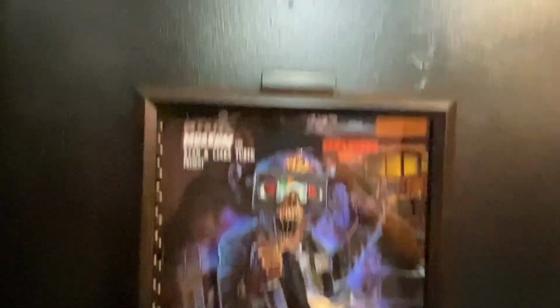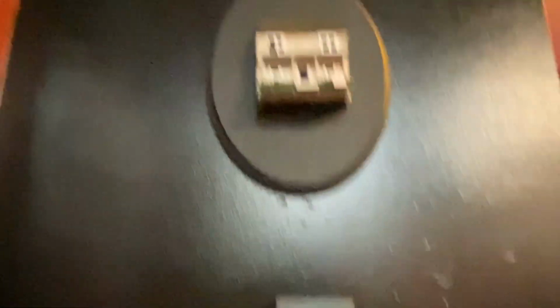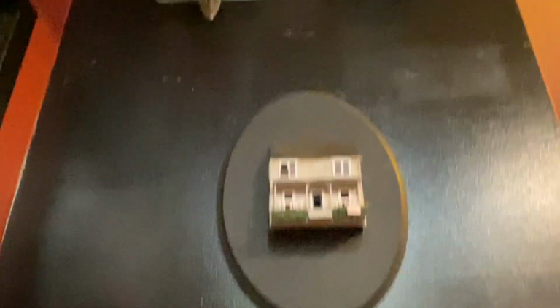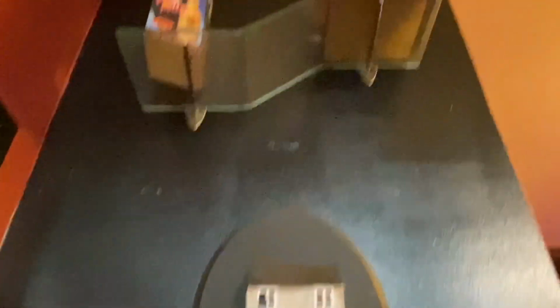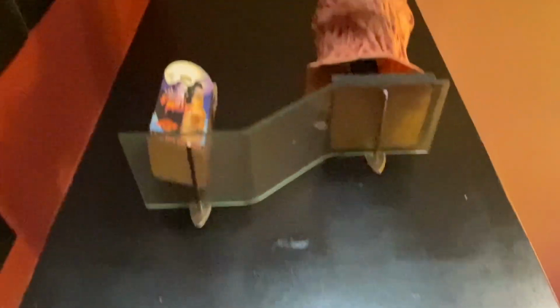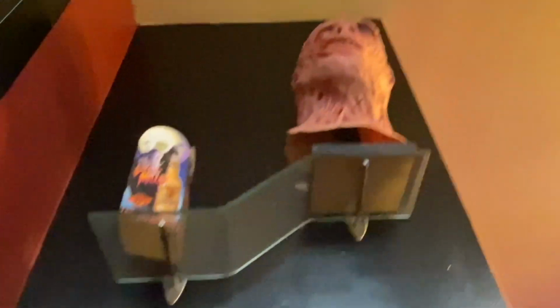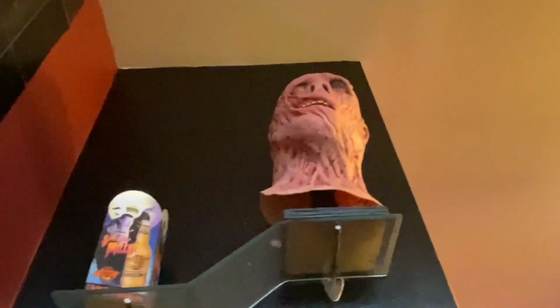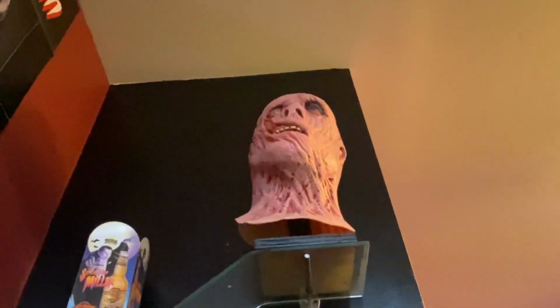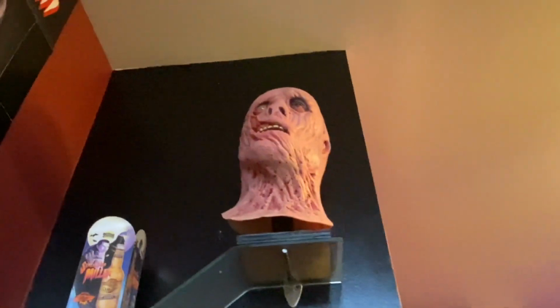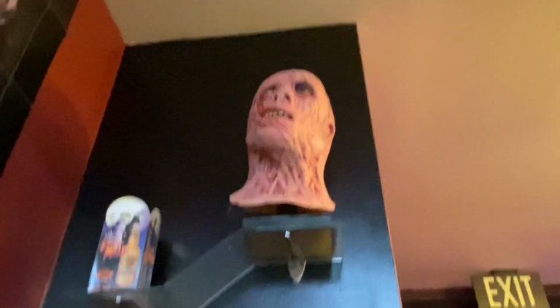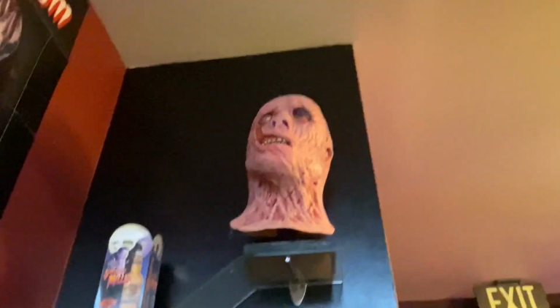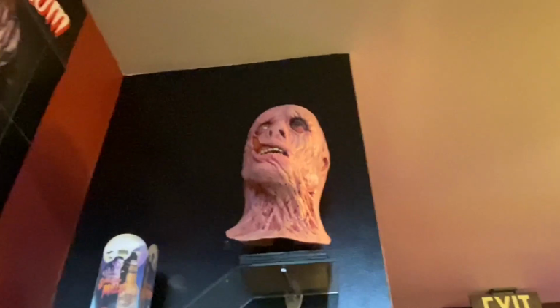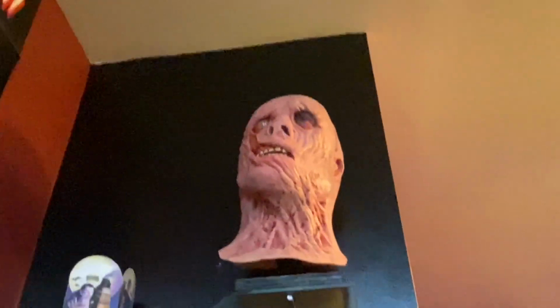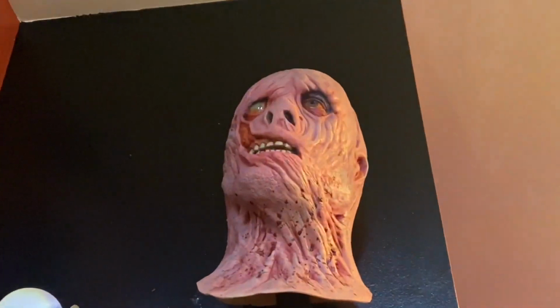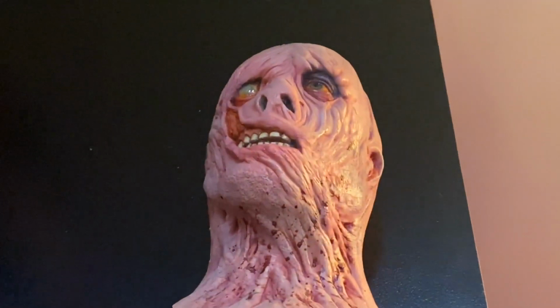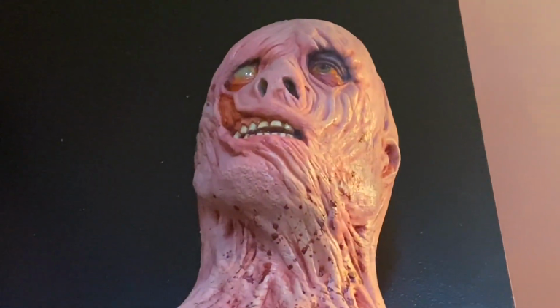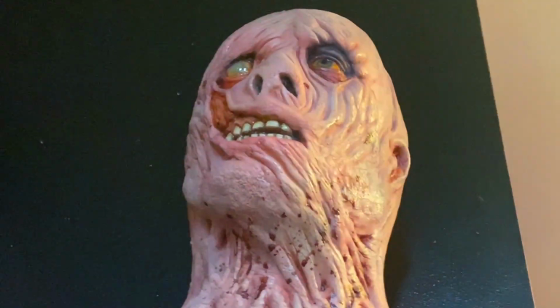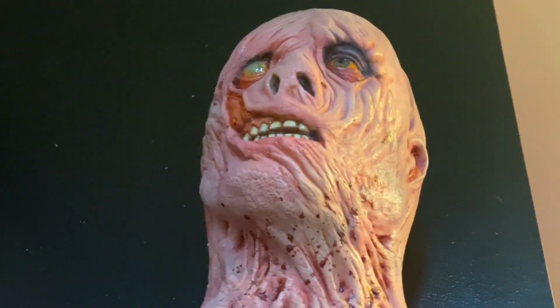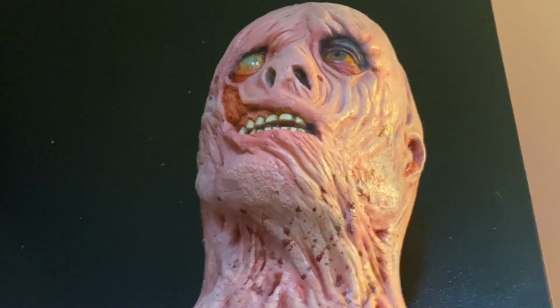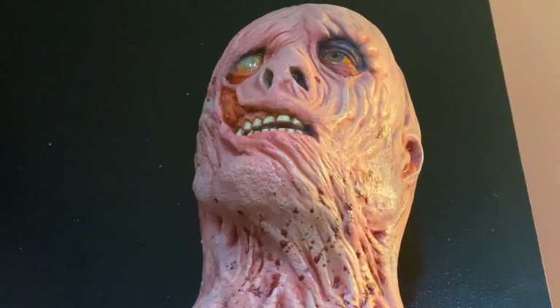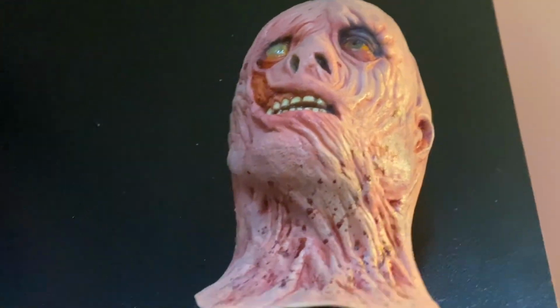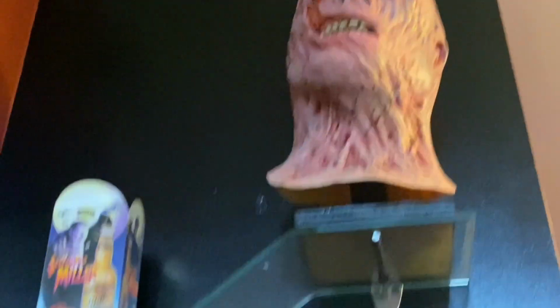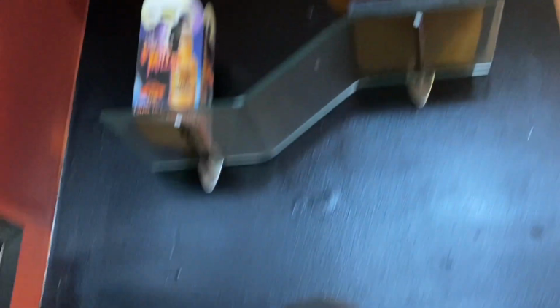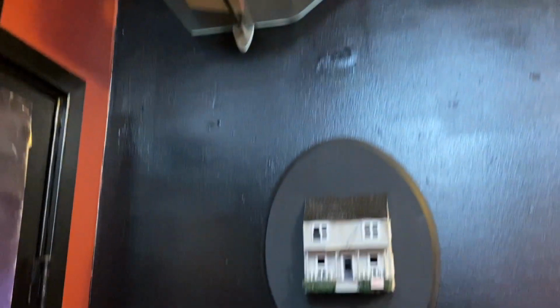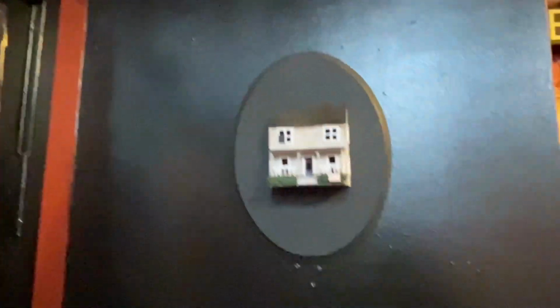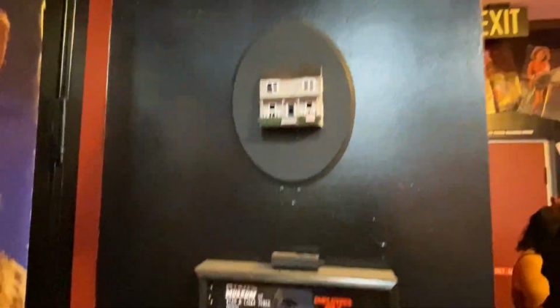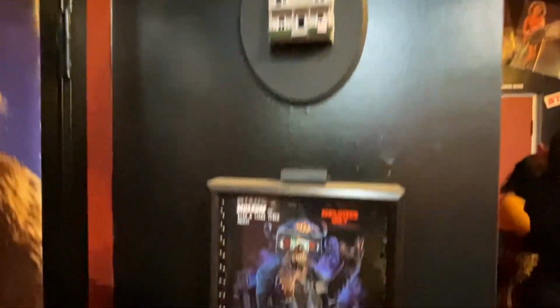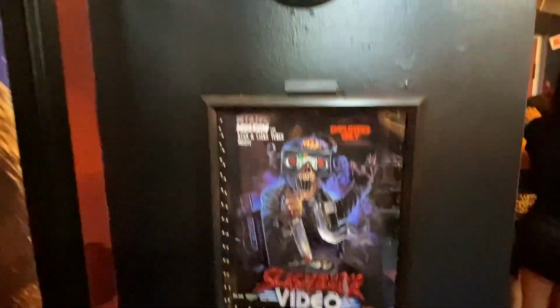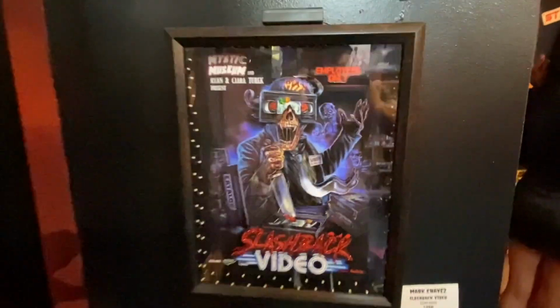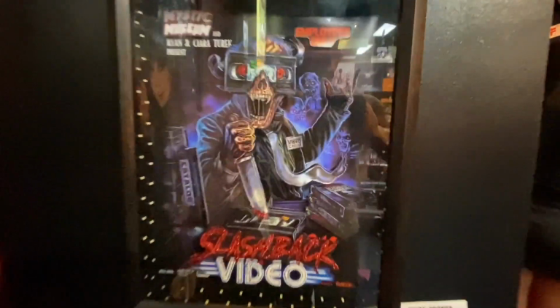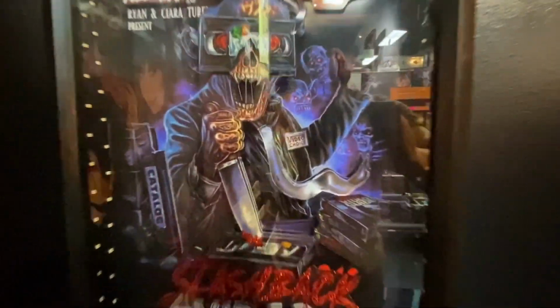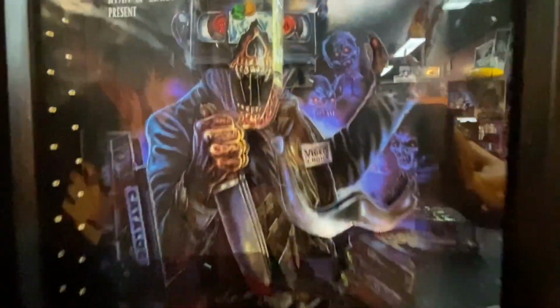It's a really cool design — whatever that character's name is. I think it's Cropsy again.